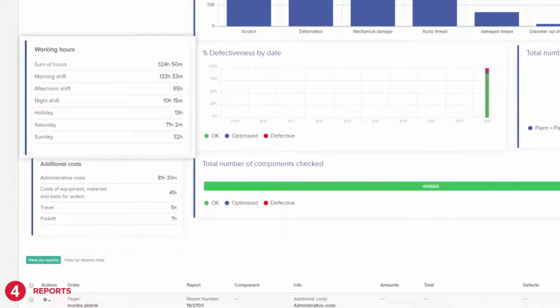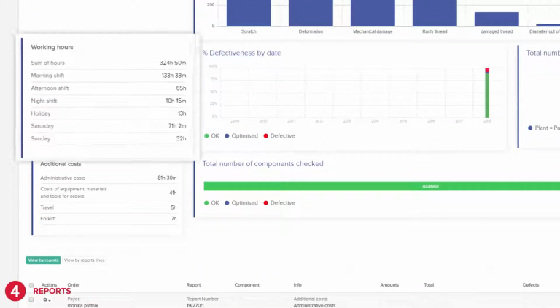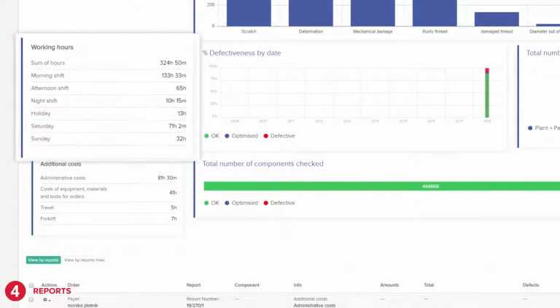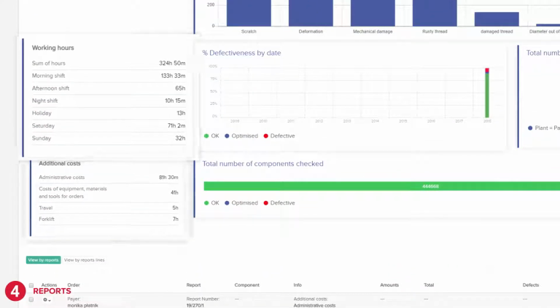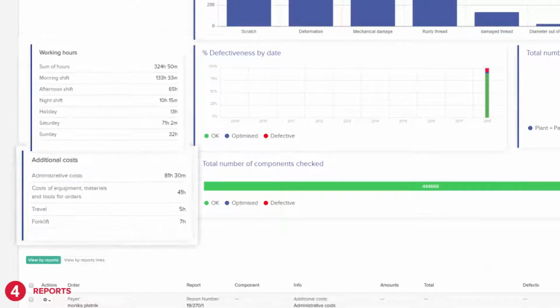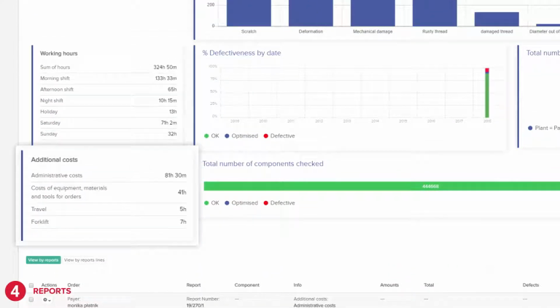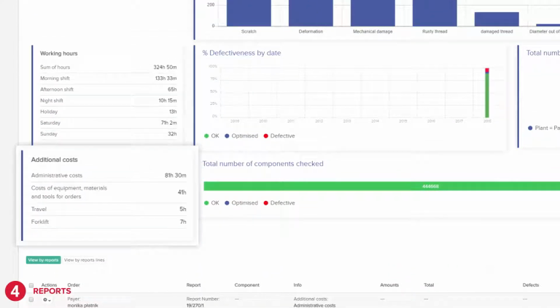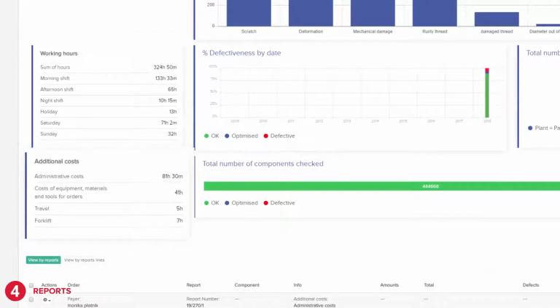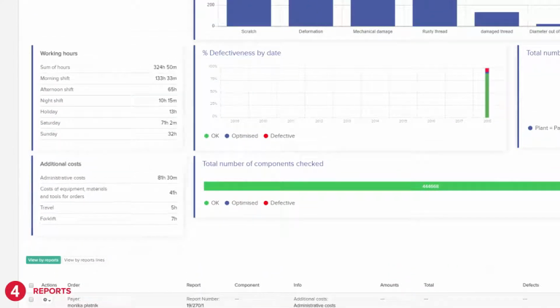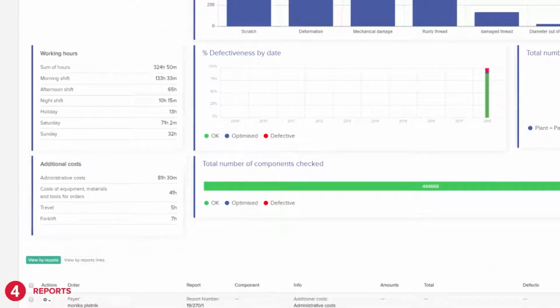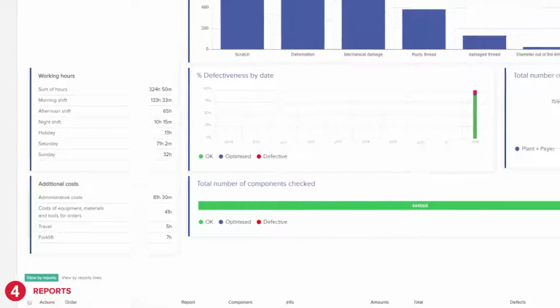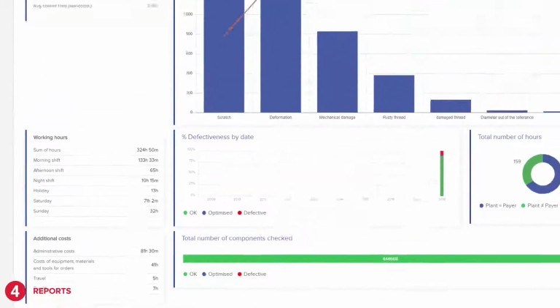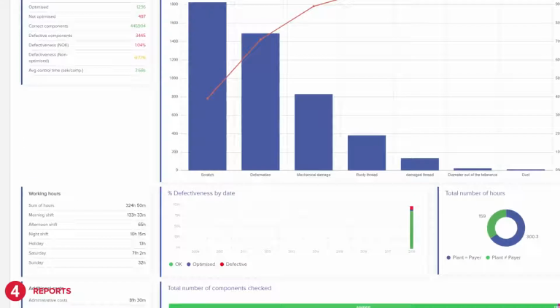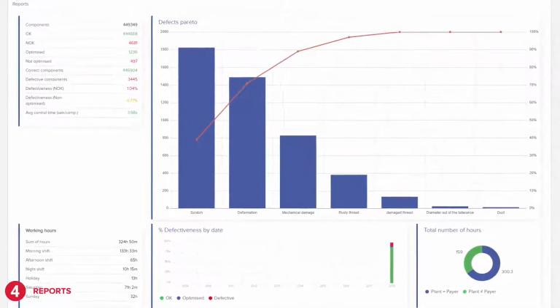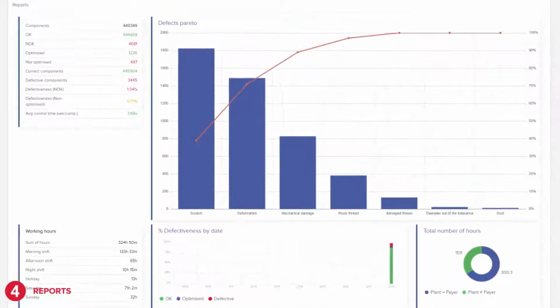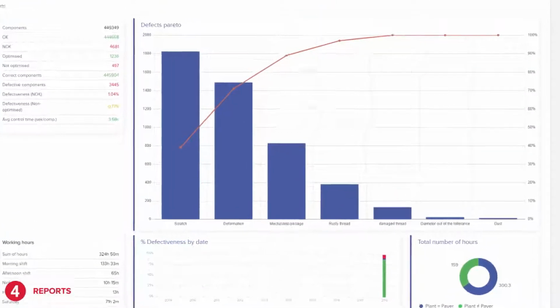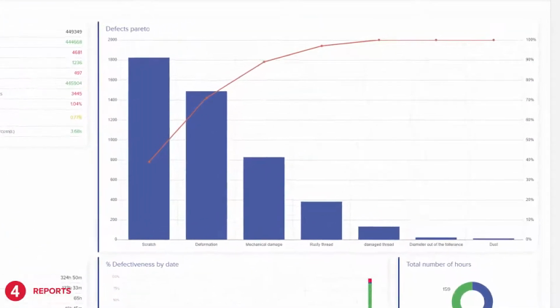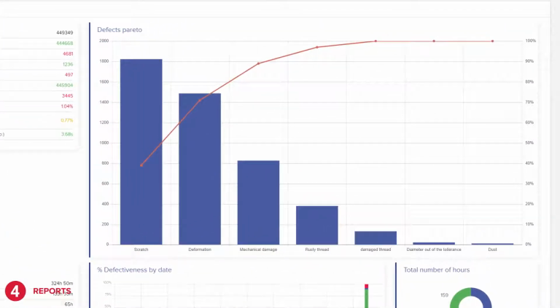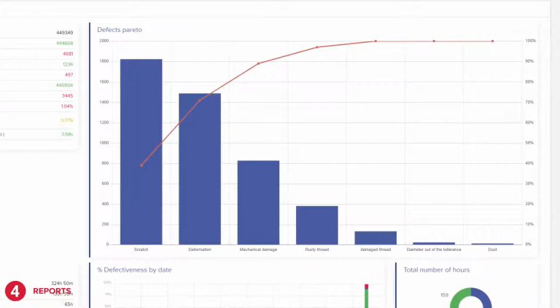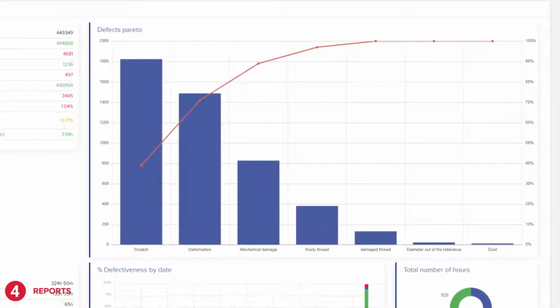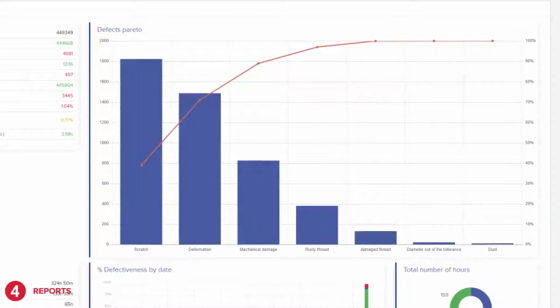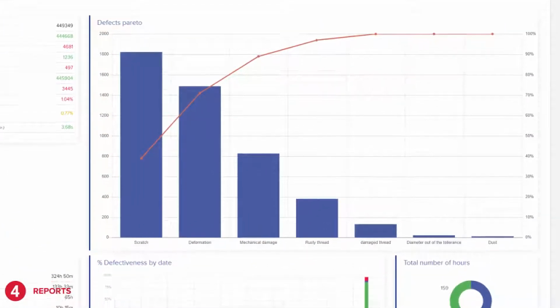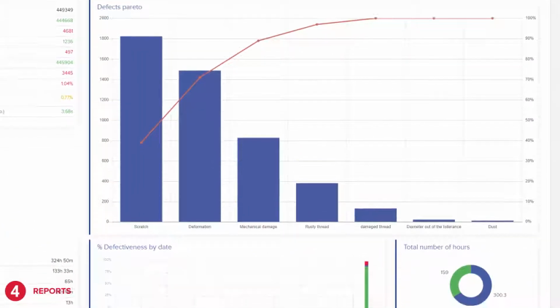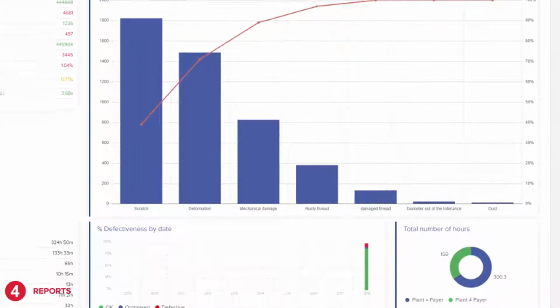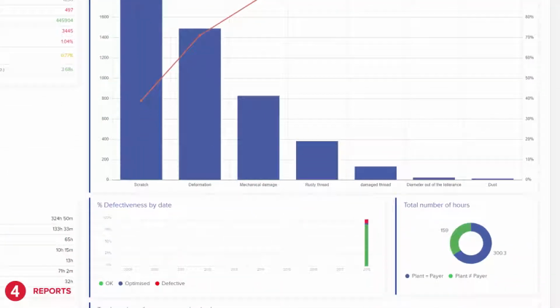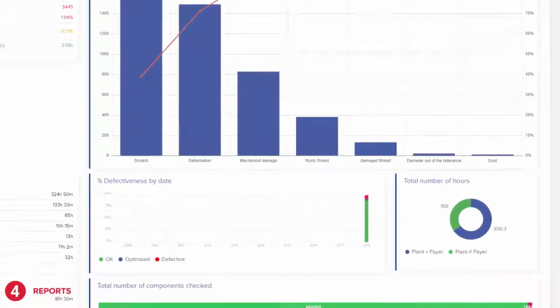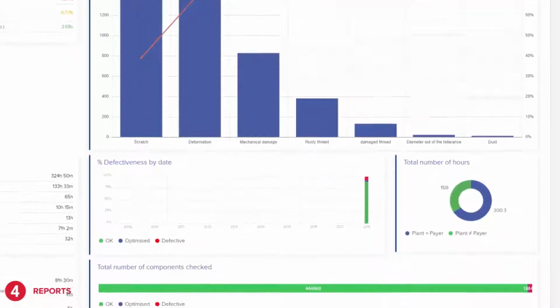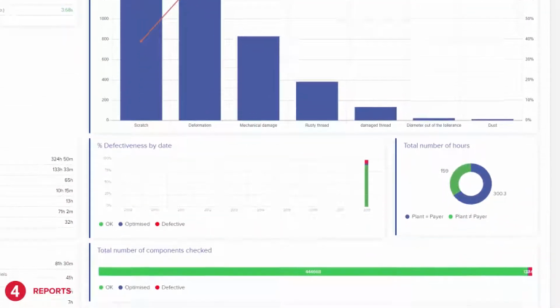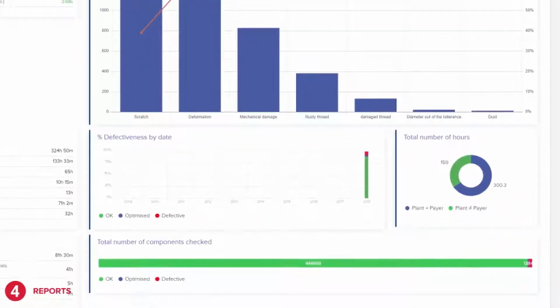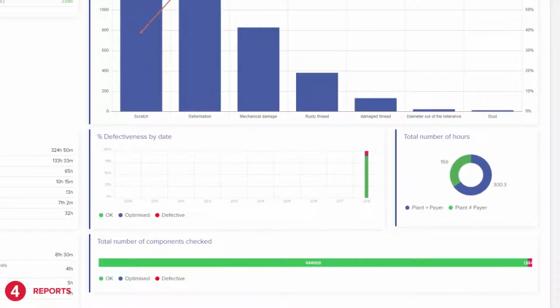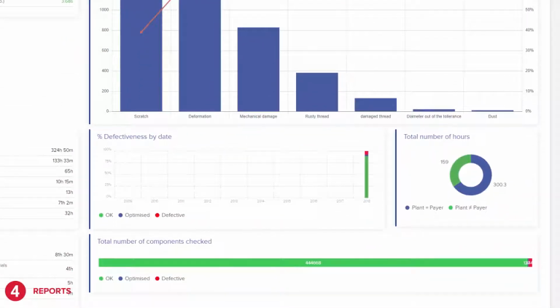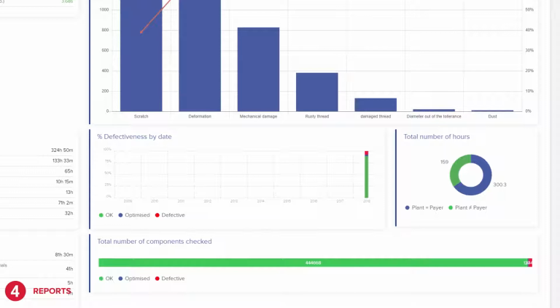It's time or cost. The charts provide information on the number of inspected and rejected parts.